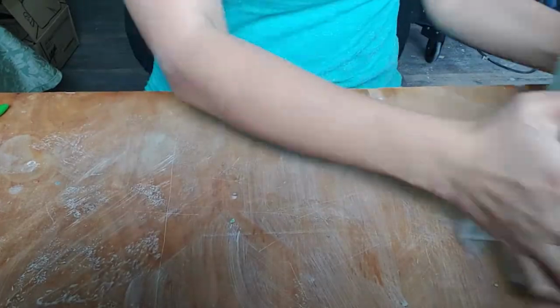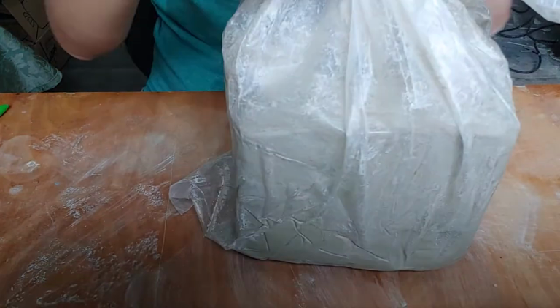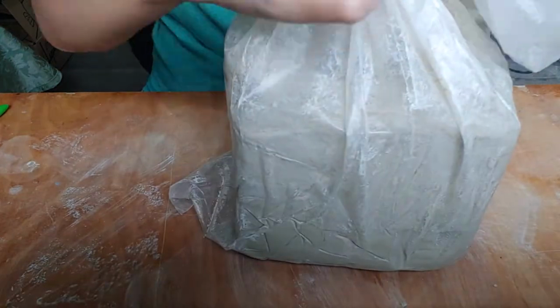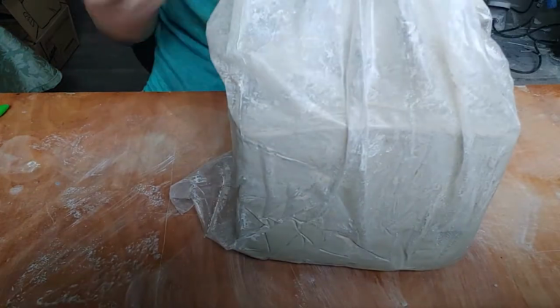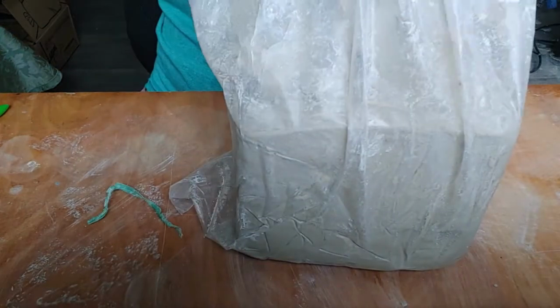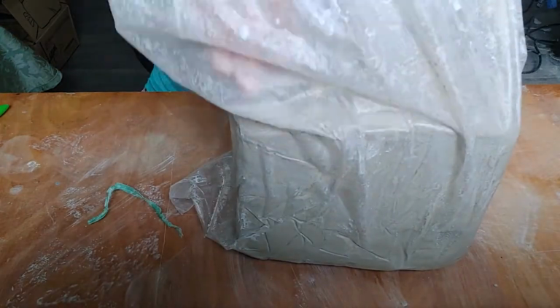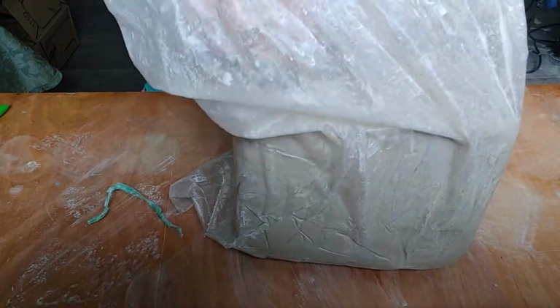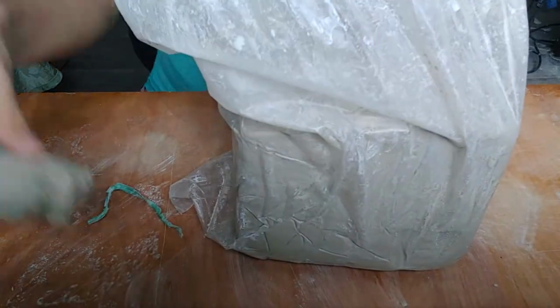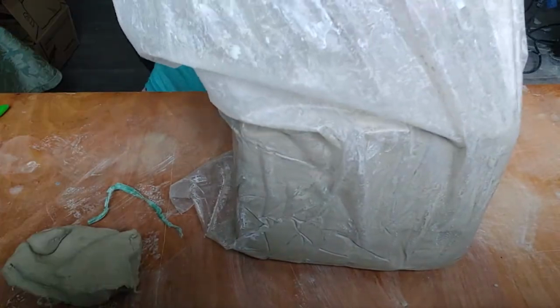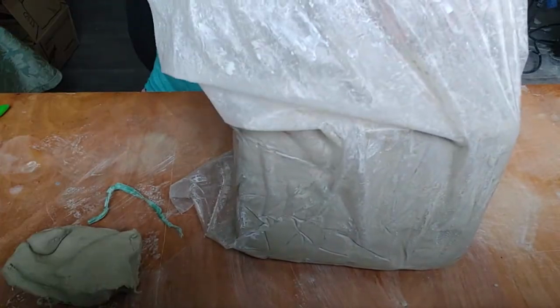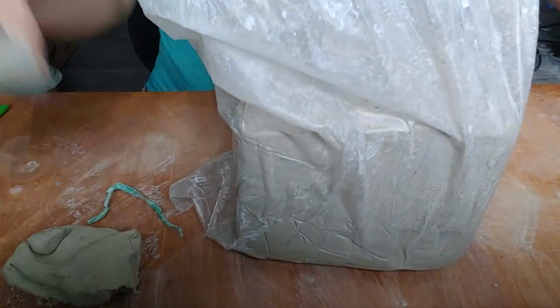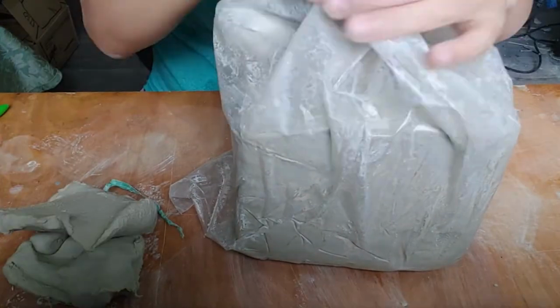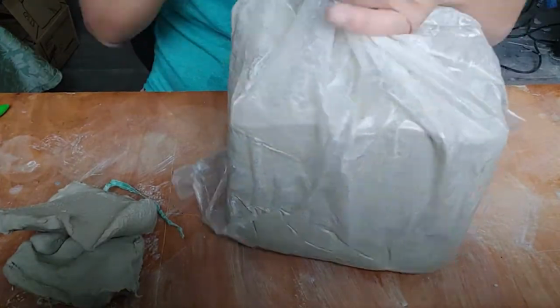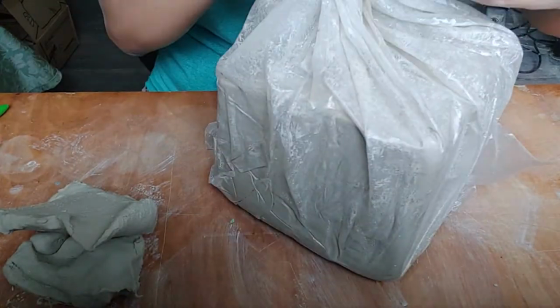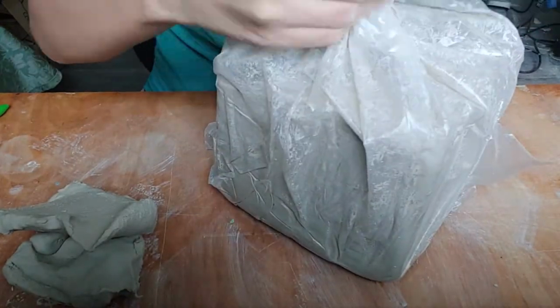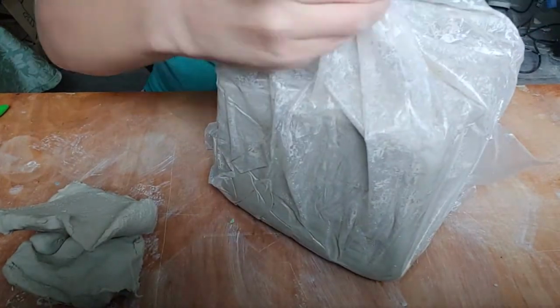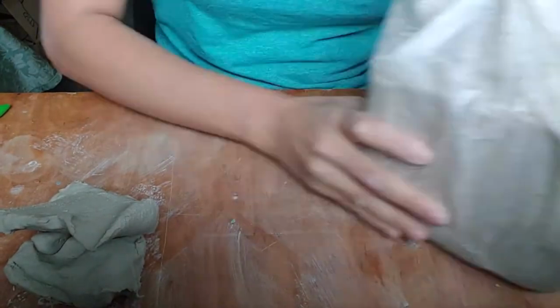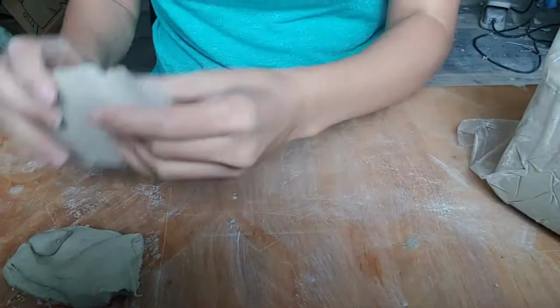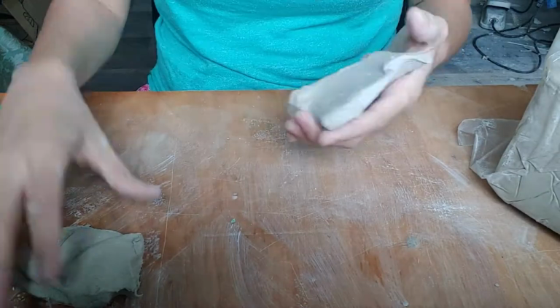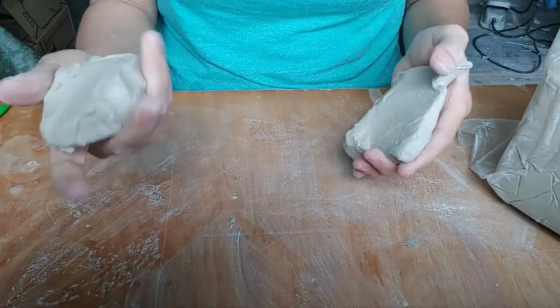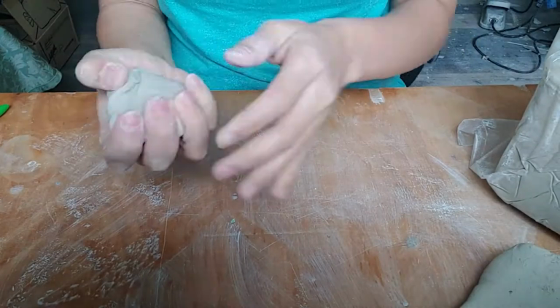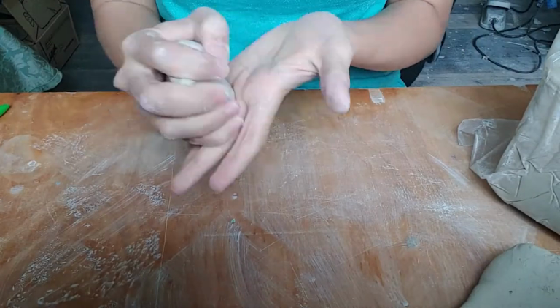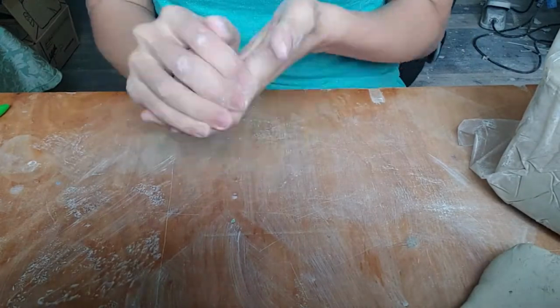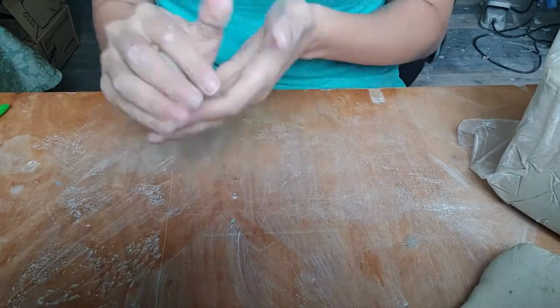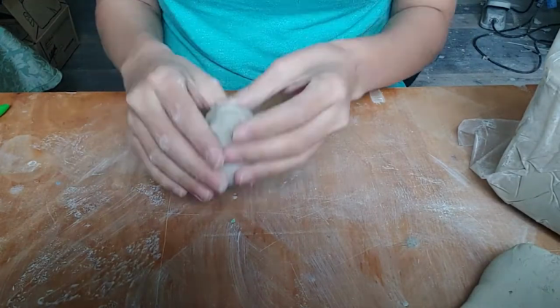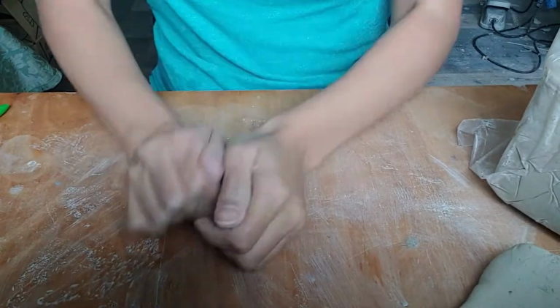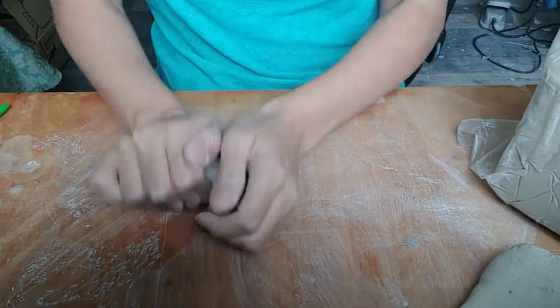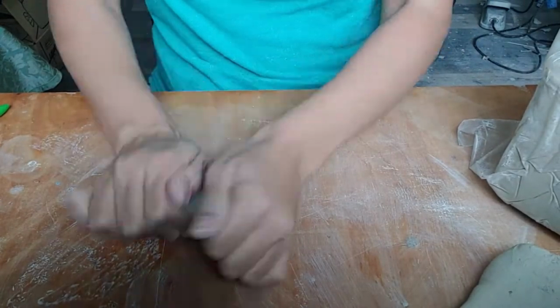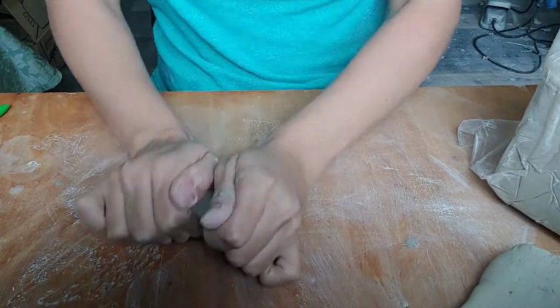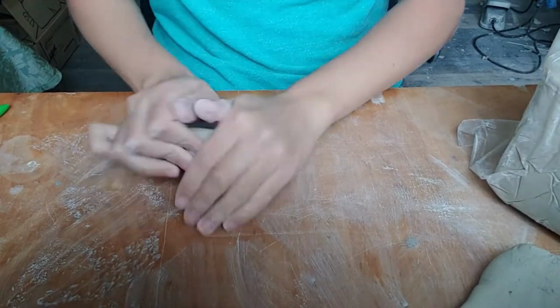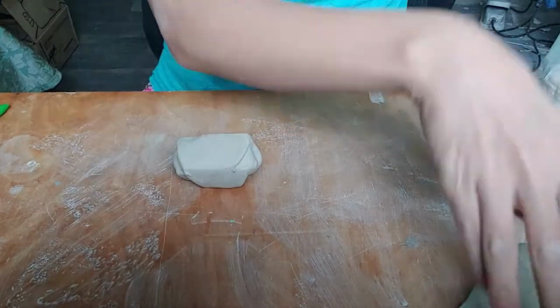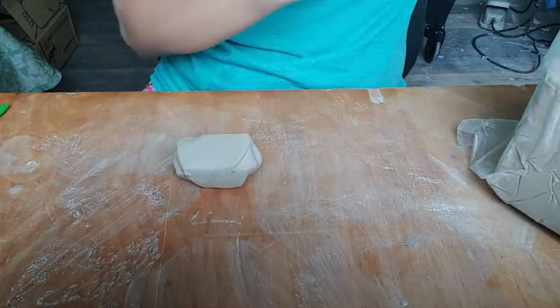As you watch me demonstrate the pinch pot method, keep in mind that I've sped the video up significantly. You should find a slow, intentional pace to create your pinch pot.